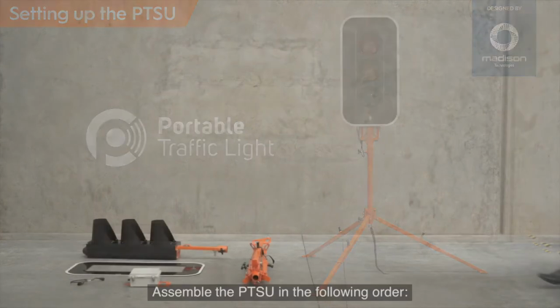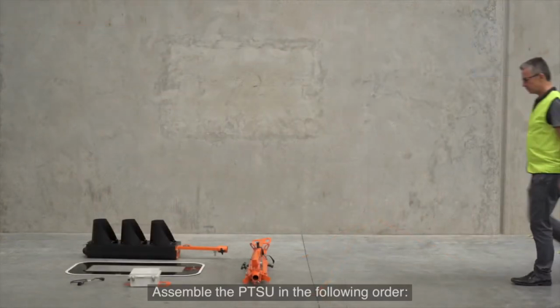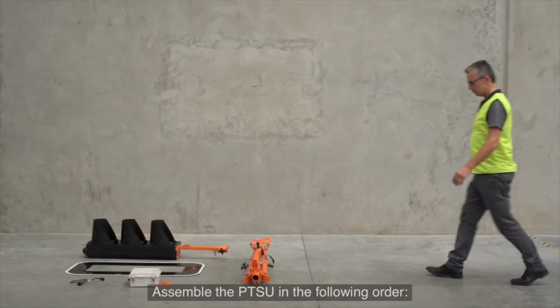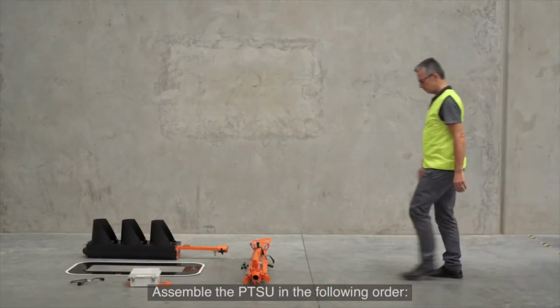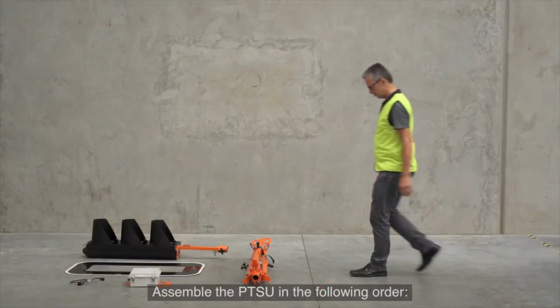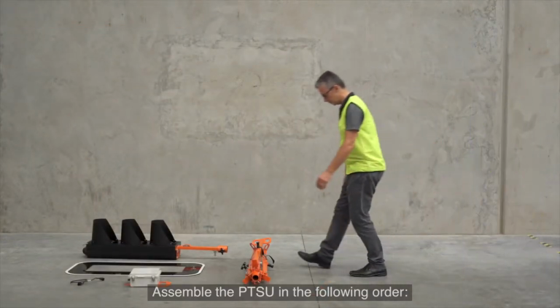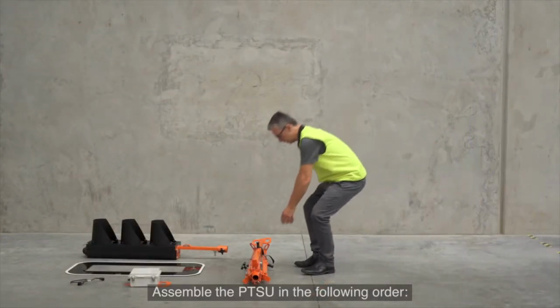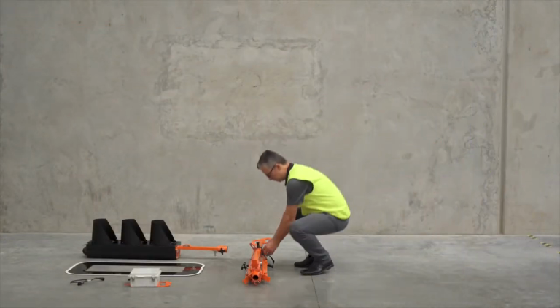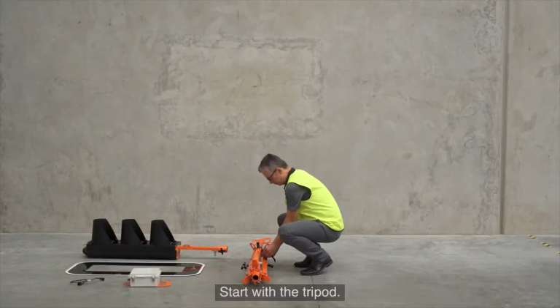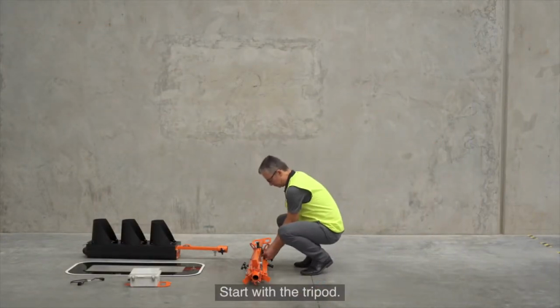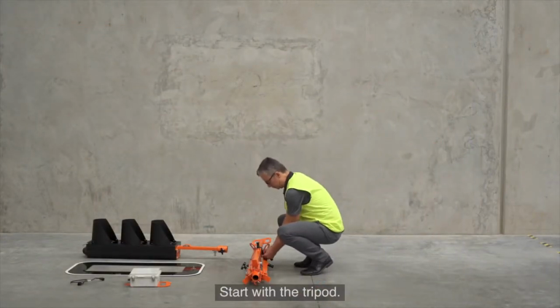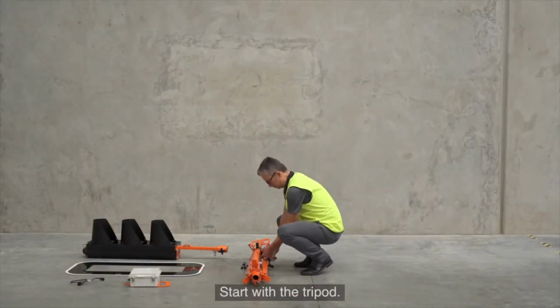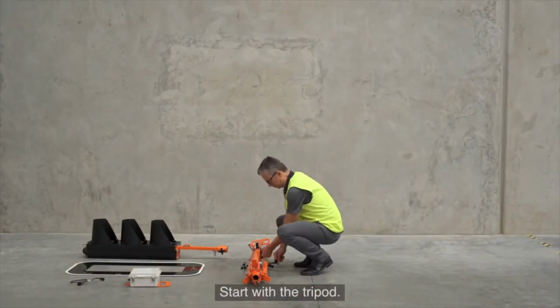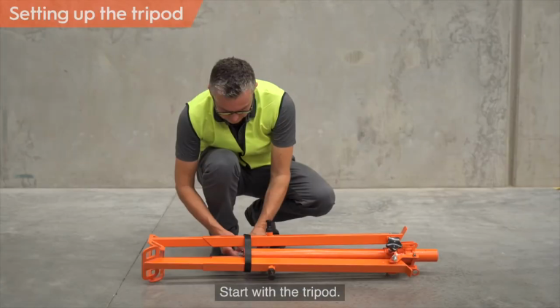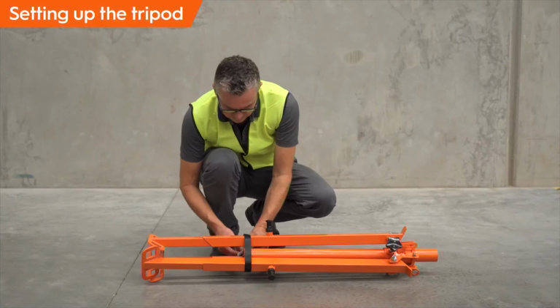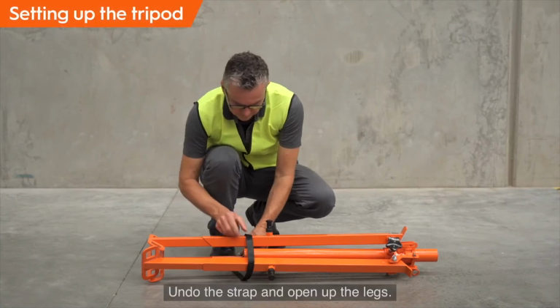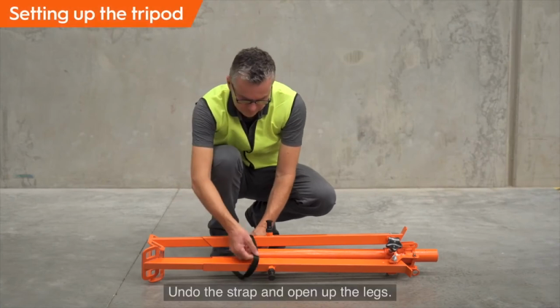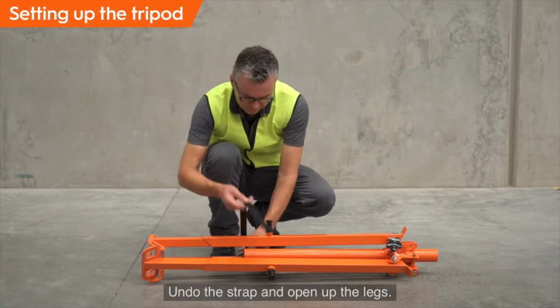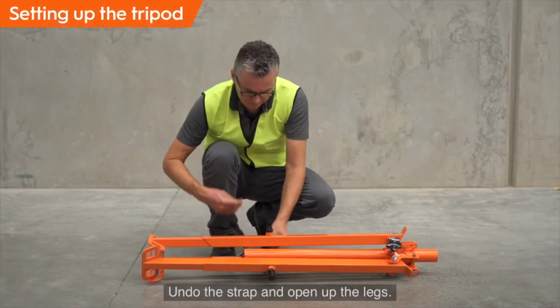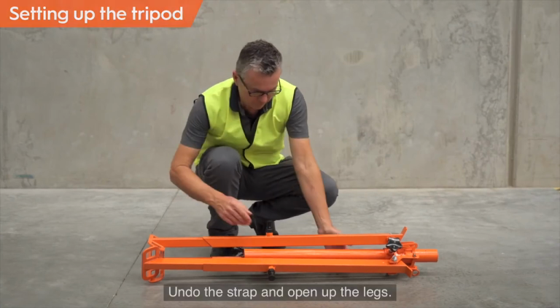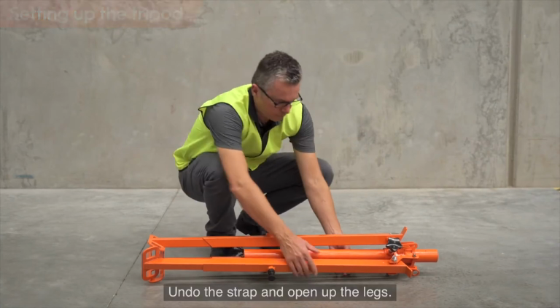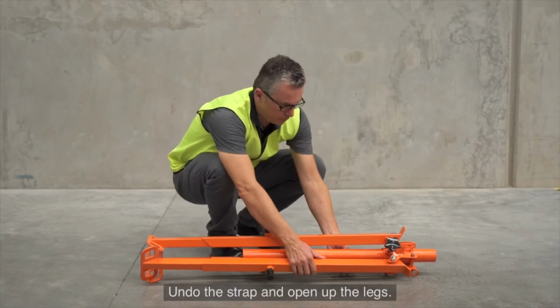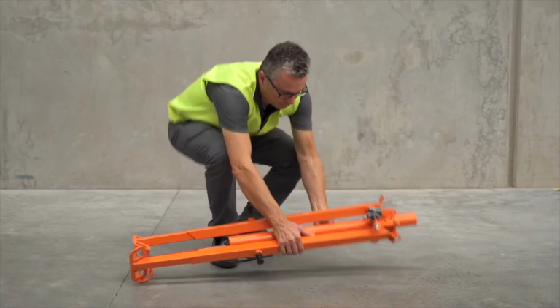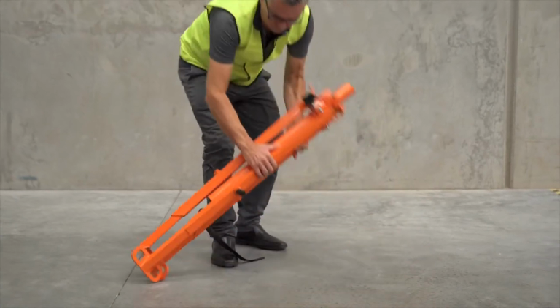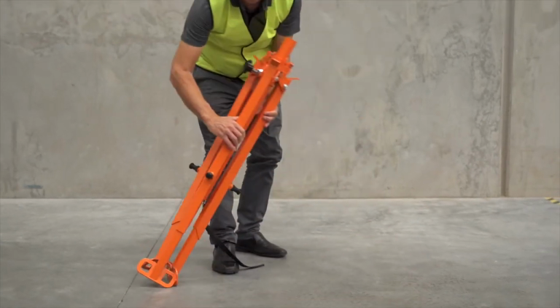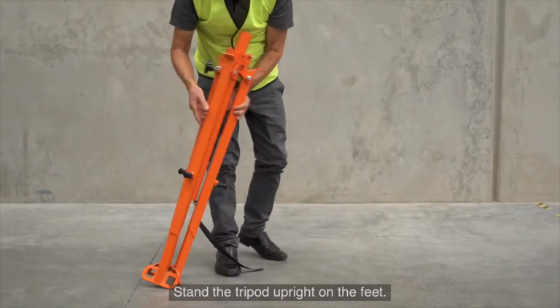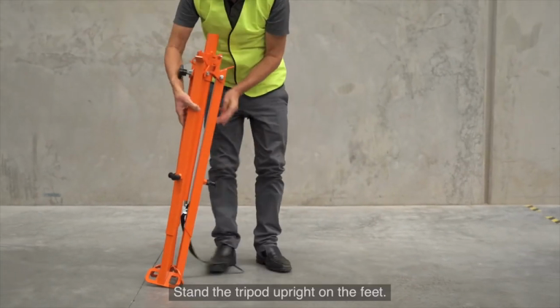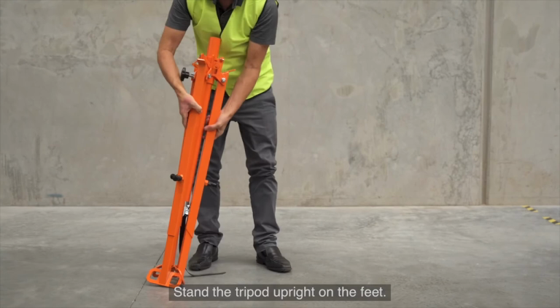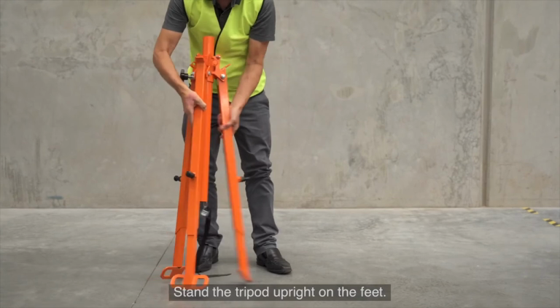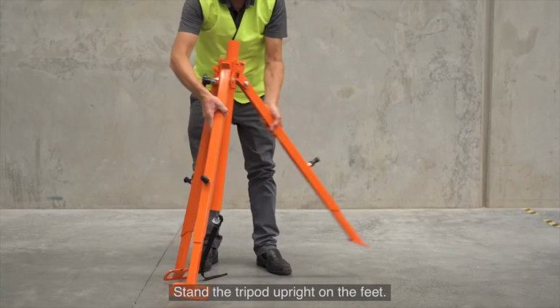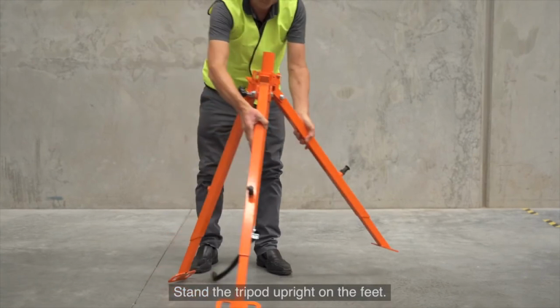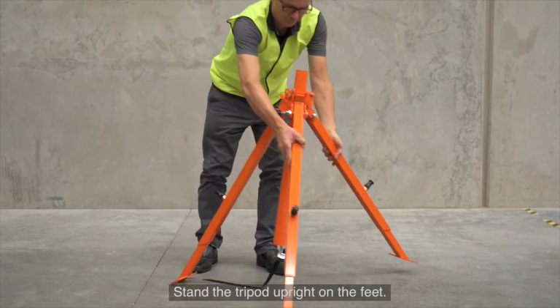Assemble the PTSU in the following order. Start with the tripod, undo the strap and open up the legs. Stand the tripod upright on the feet.